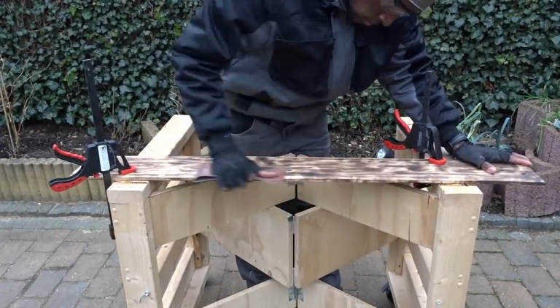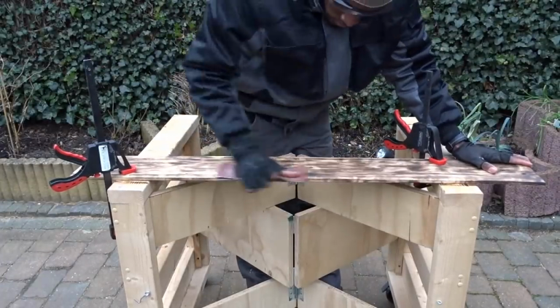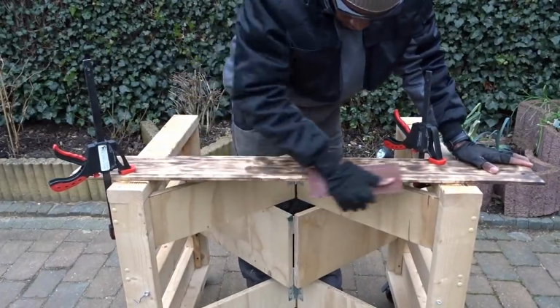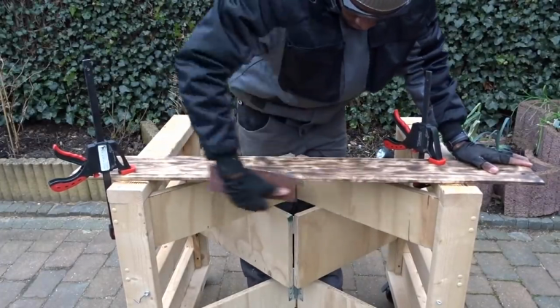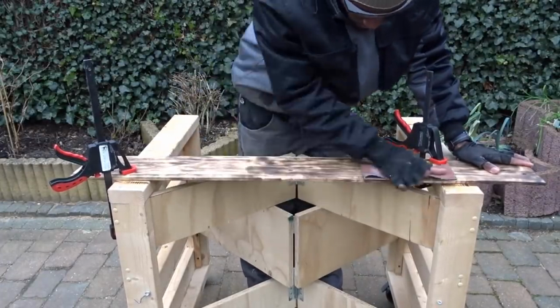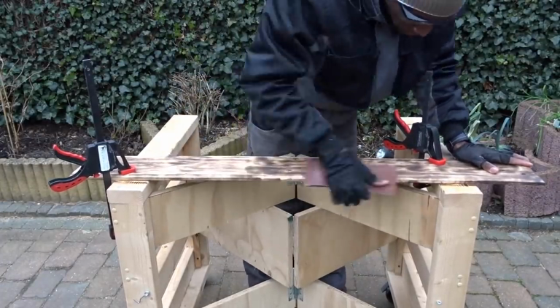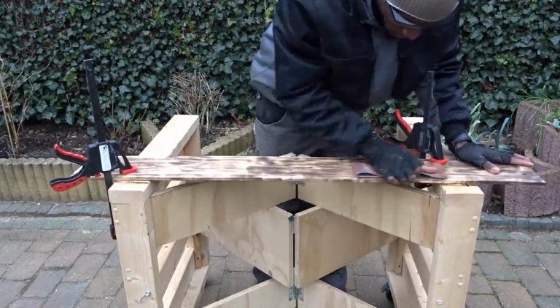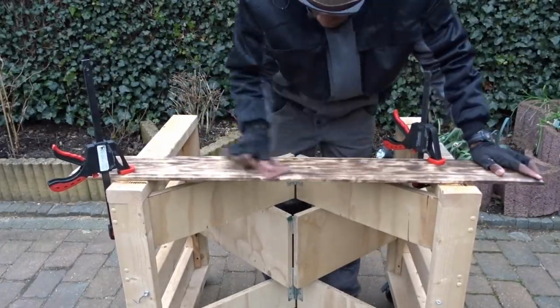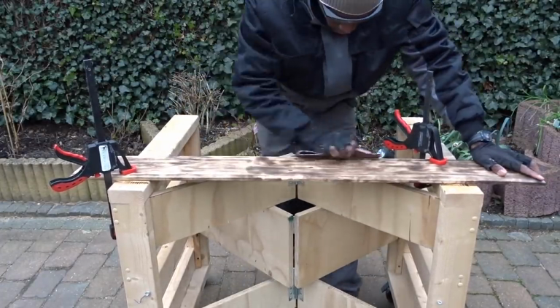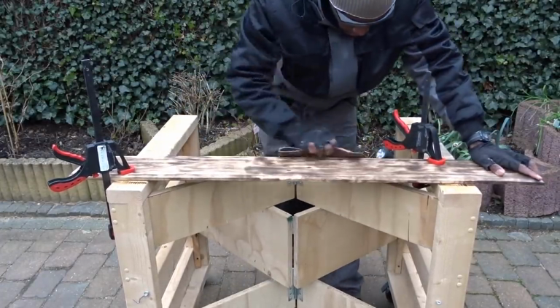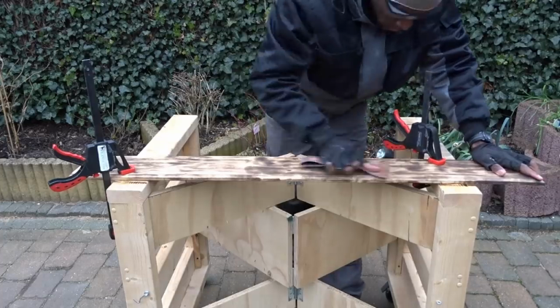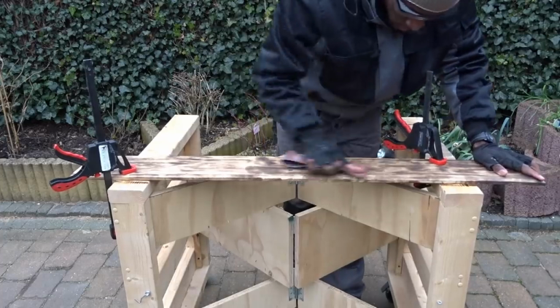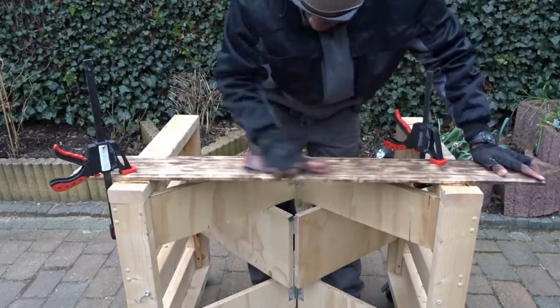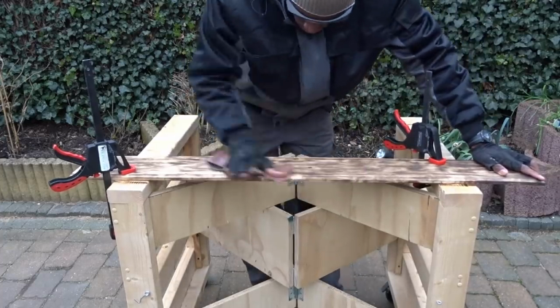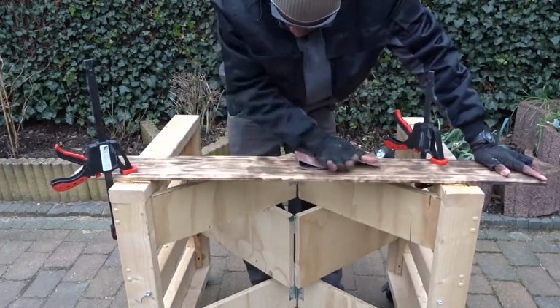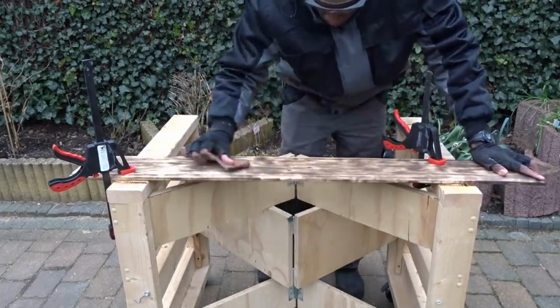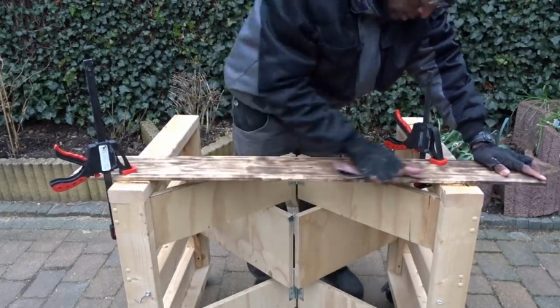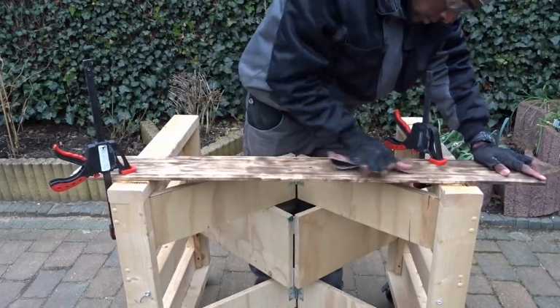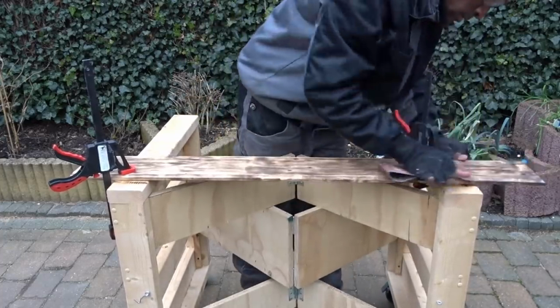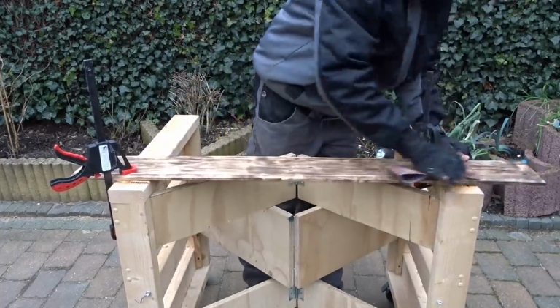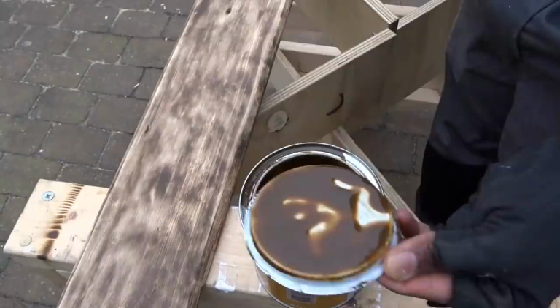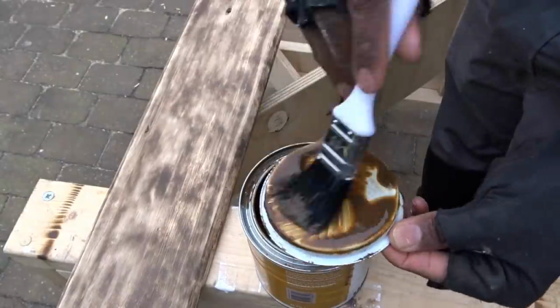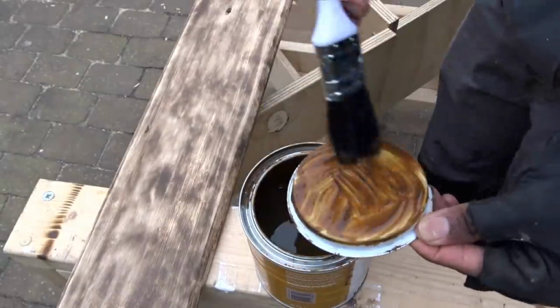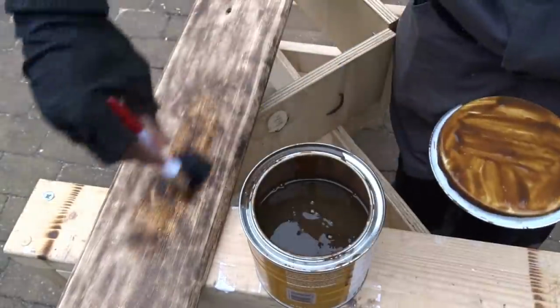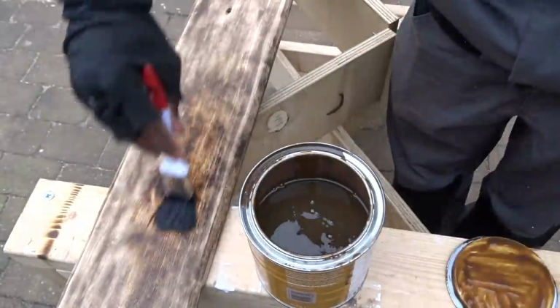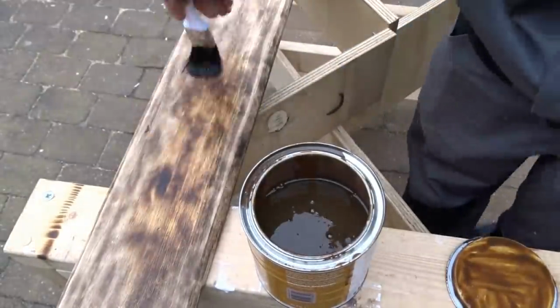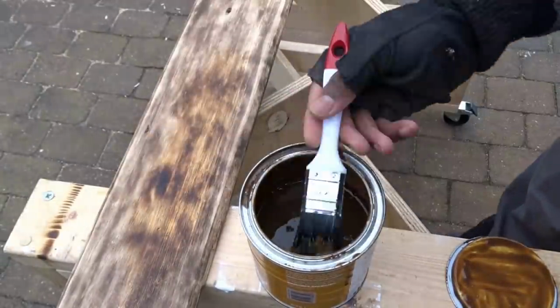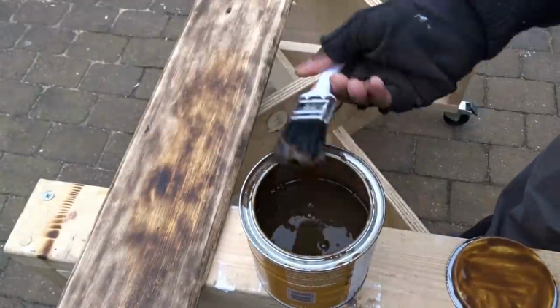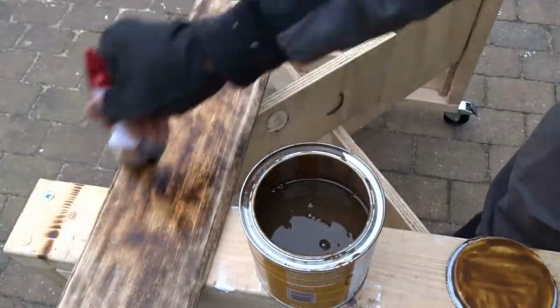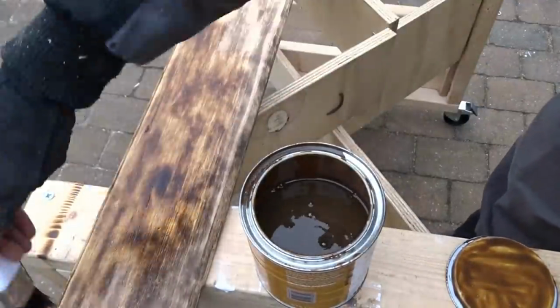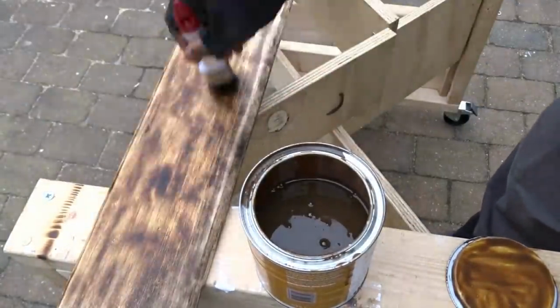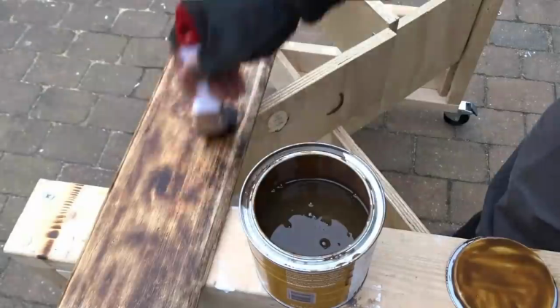Then, once again, sanding with some sandpaper before applying some simple rustic finish lacquer — and all this should highlight even more the wood burning effect, as you can just see here.